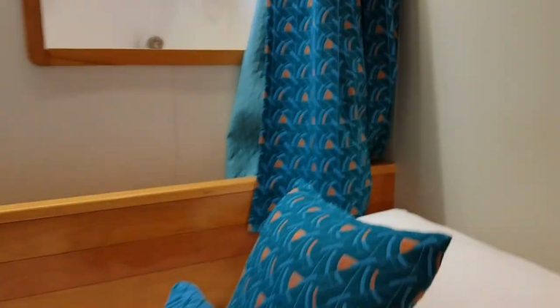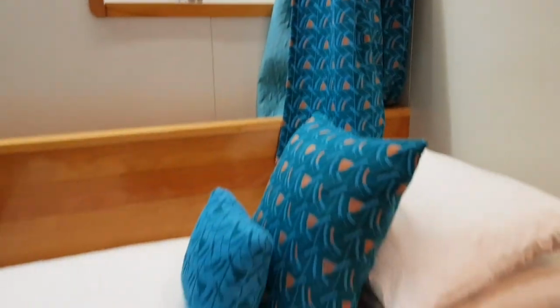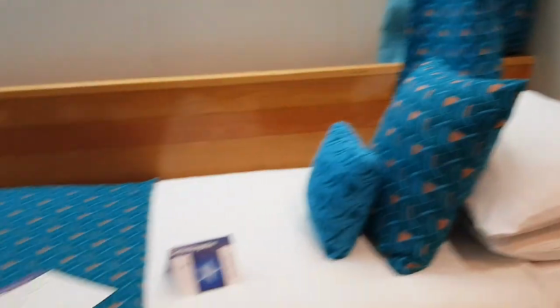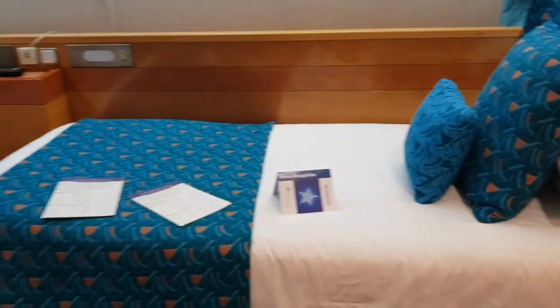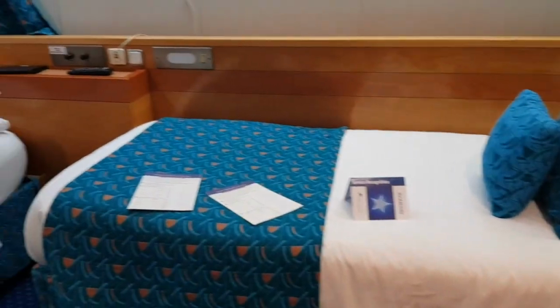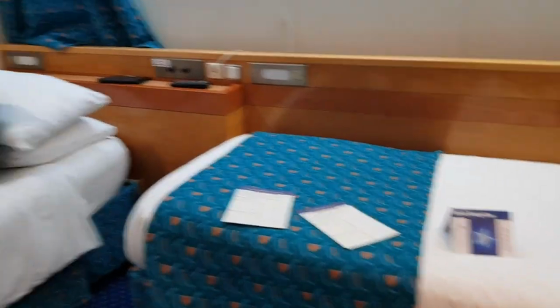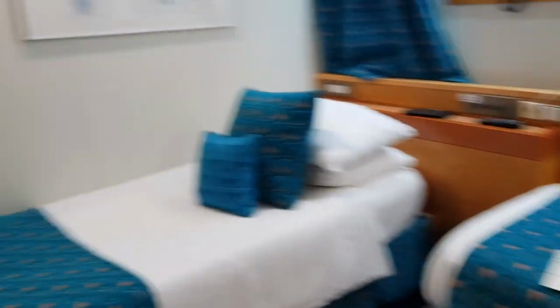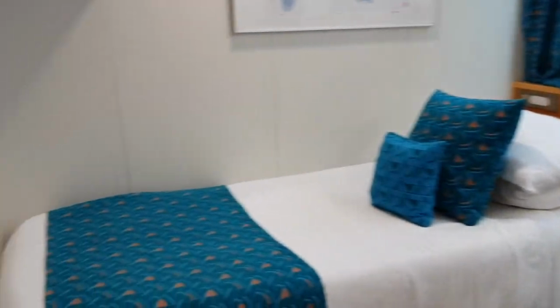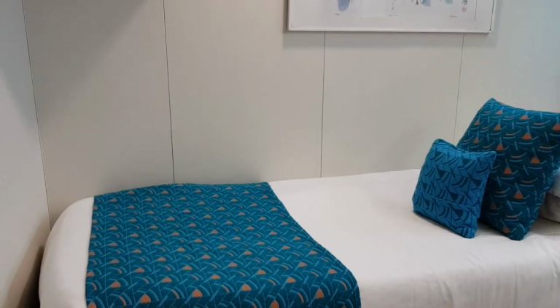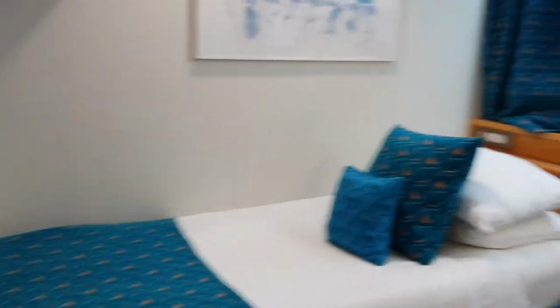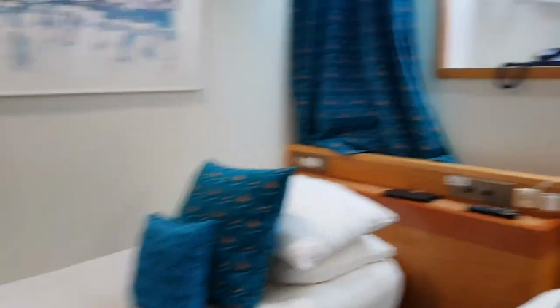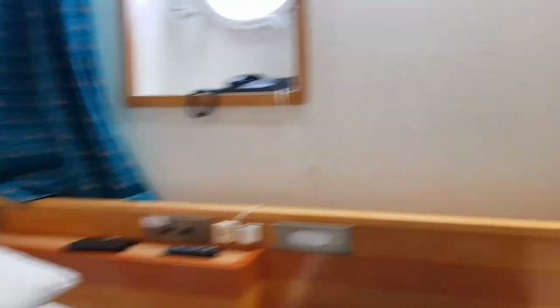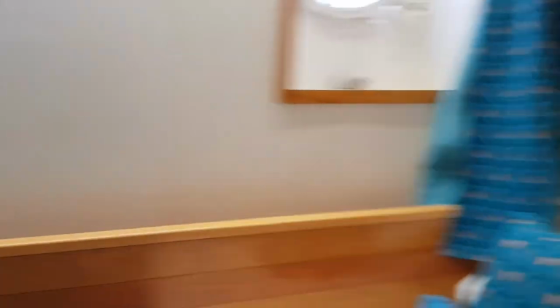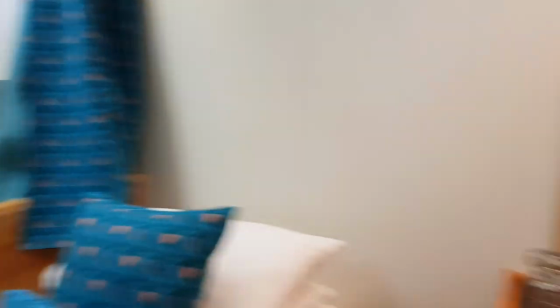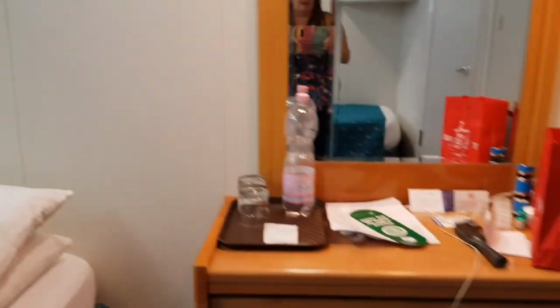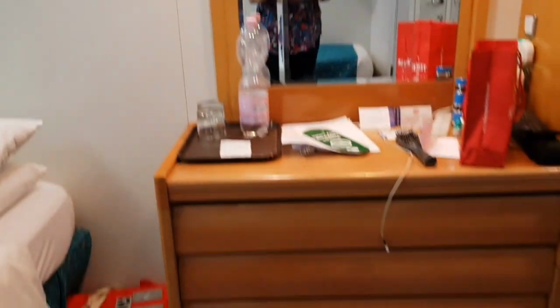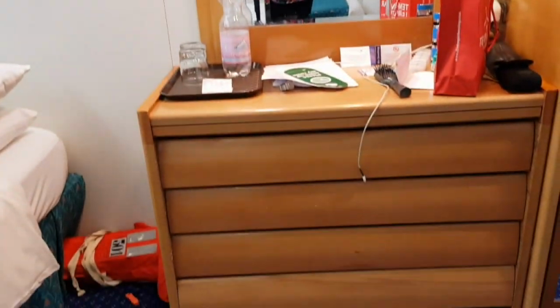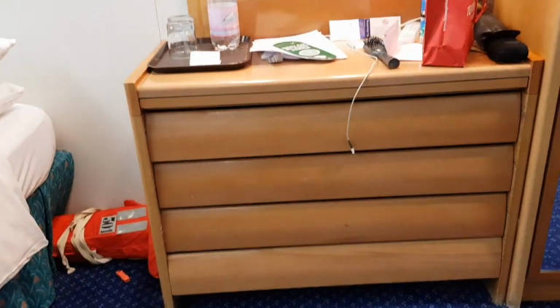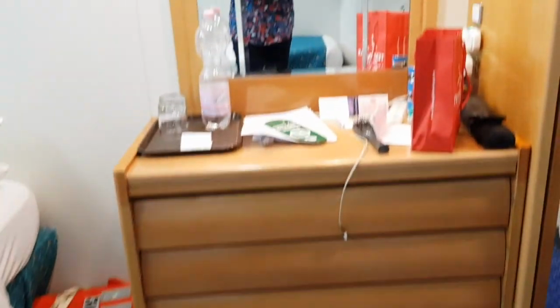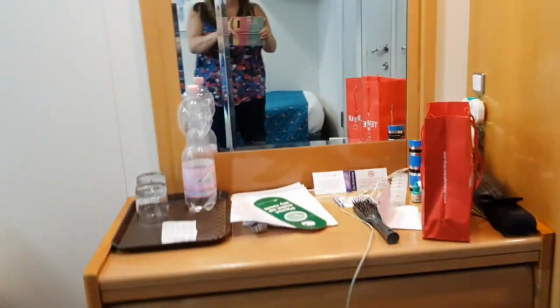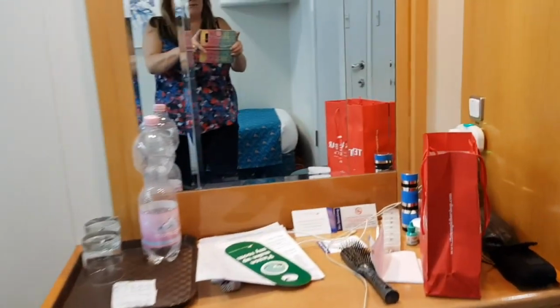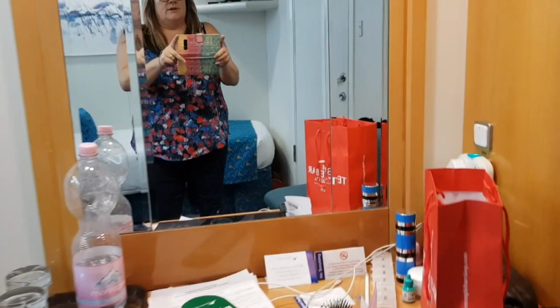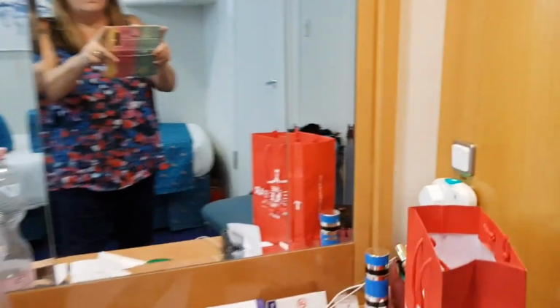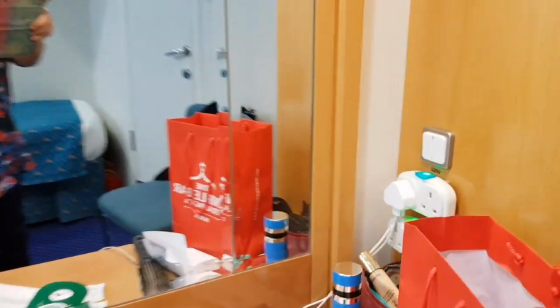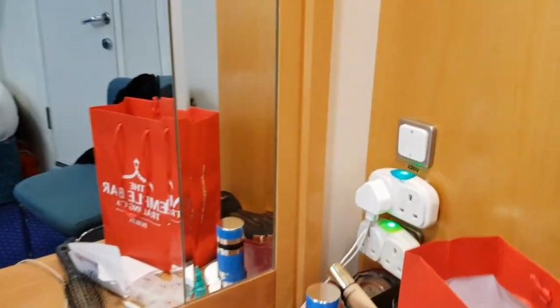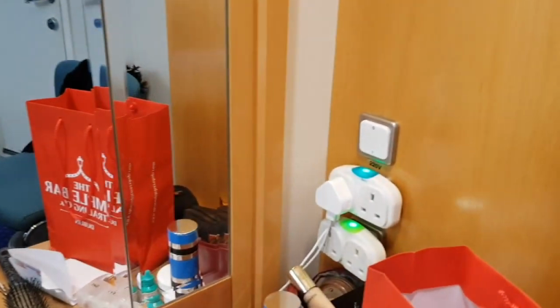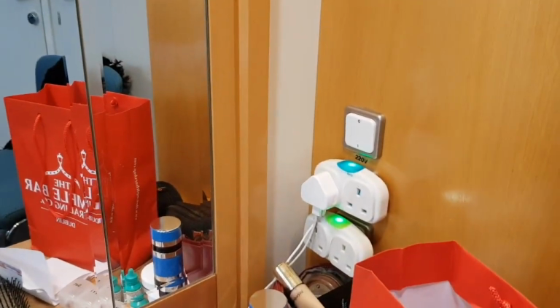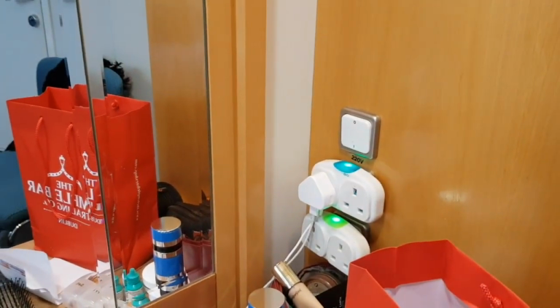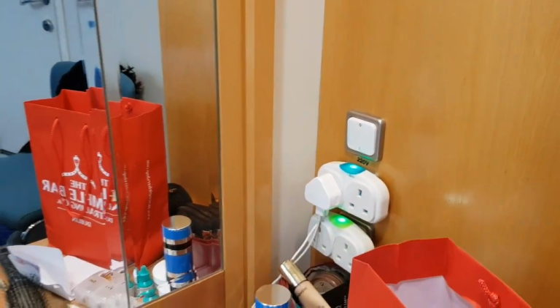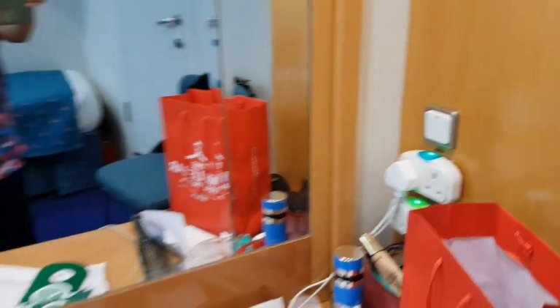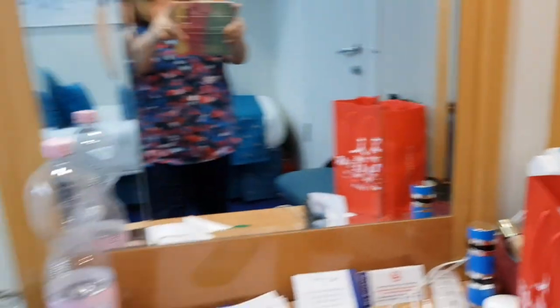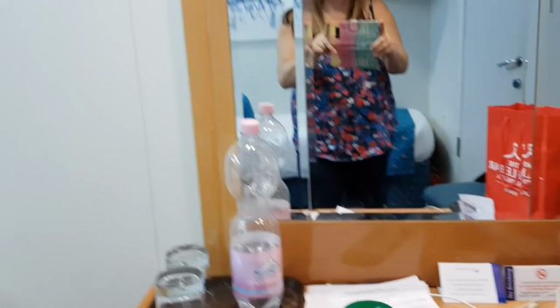Two single beds, exactly like ours but in an L-shape. And then you've got the same drawers and the same plugs in there — so they've got their own plugs too.